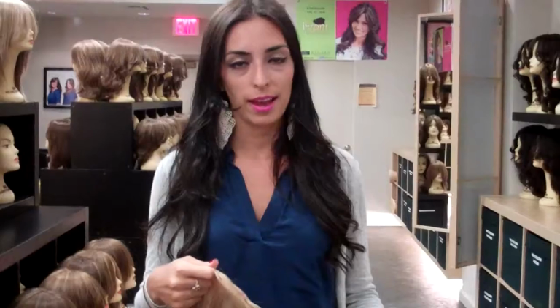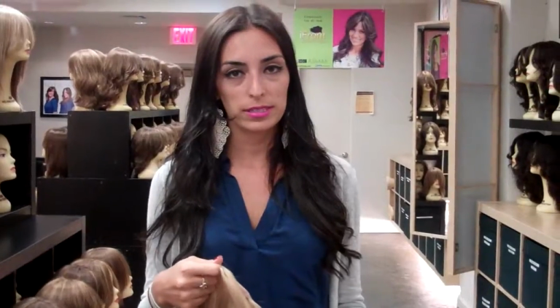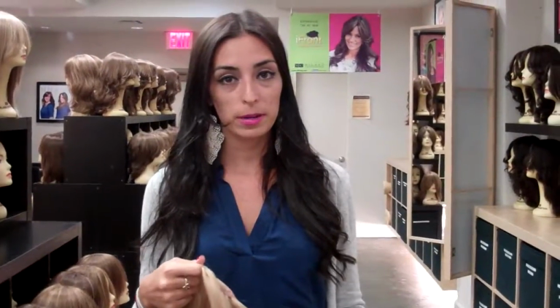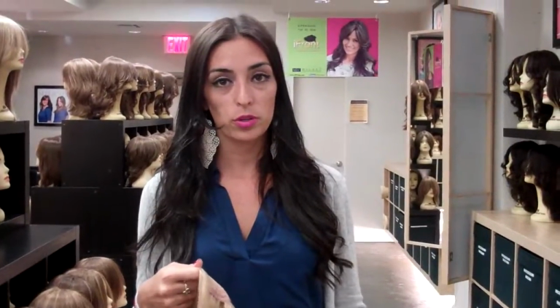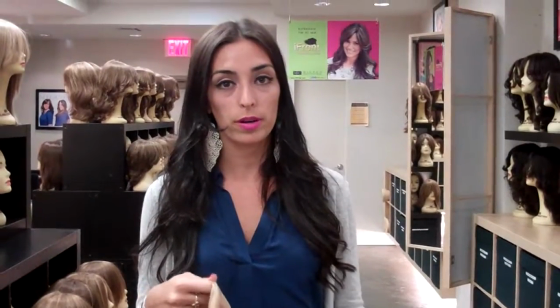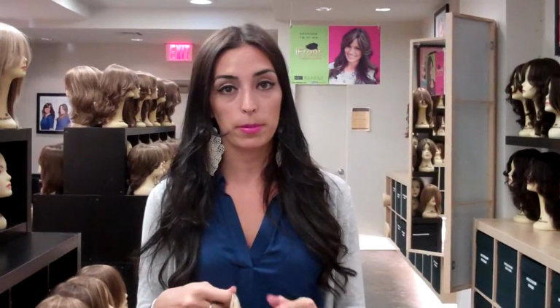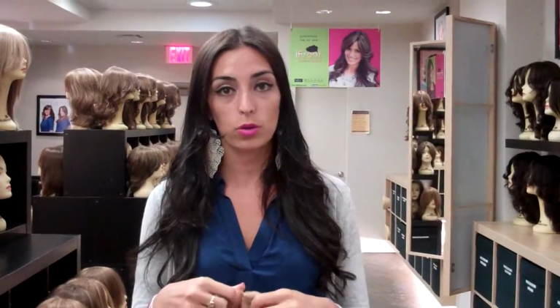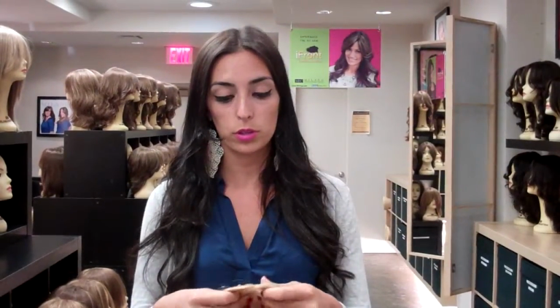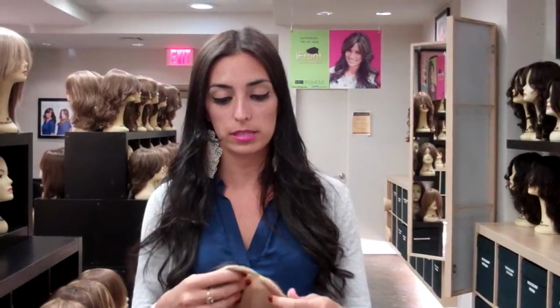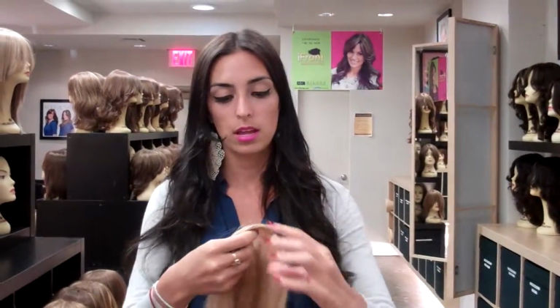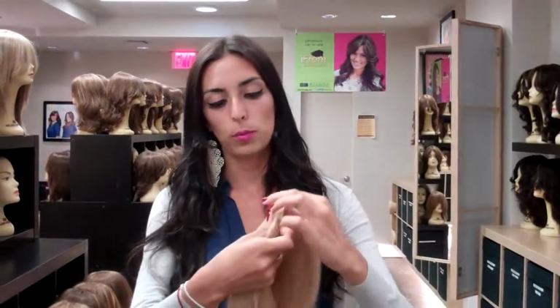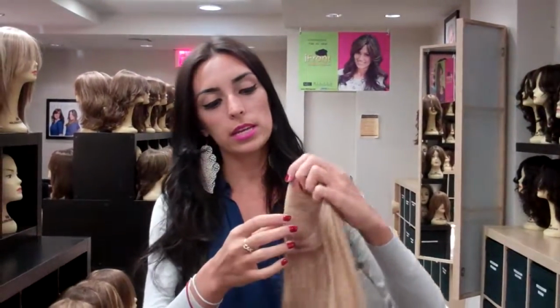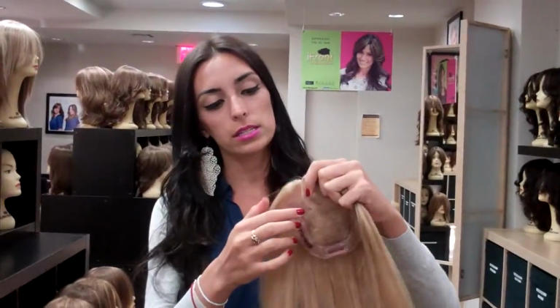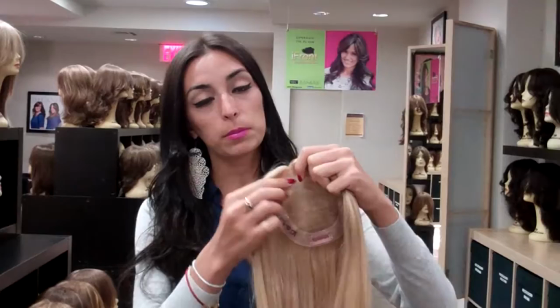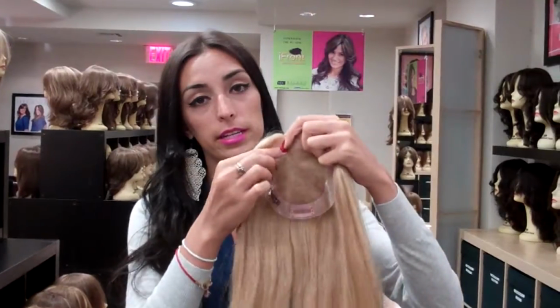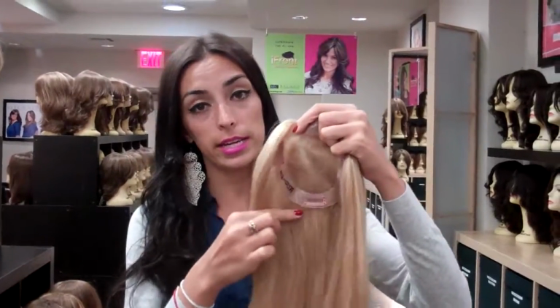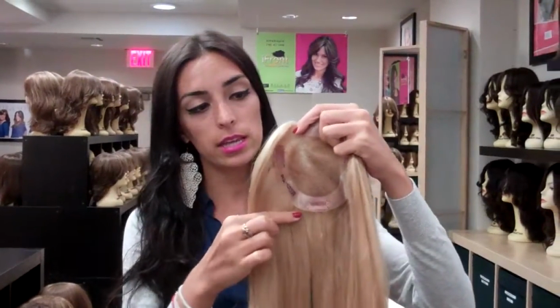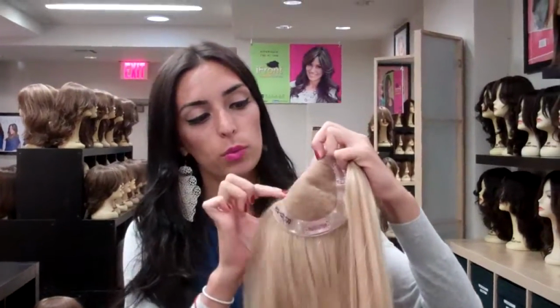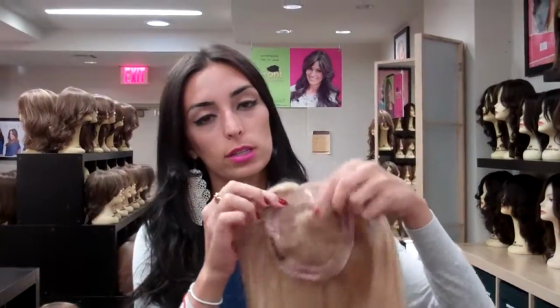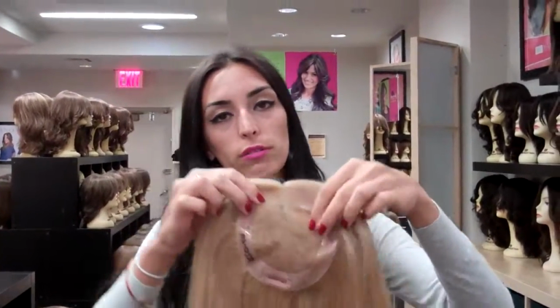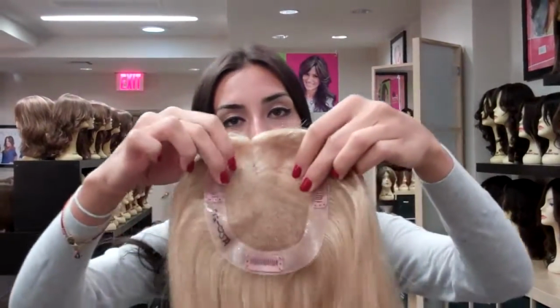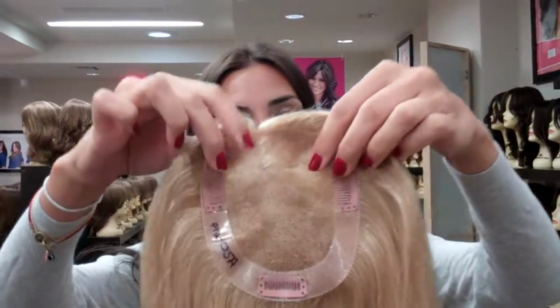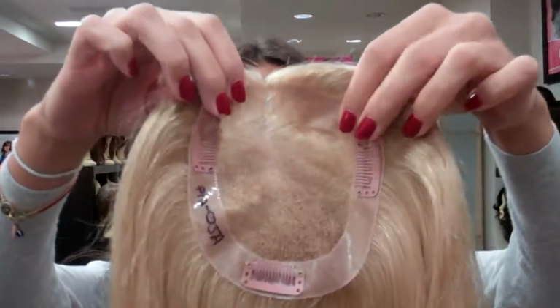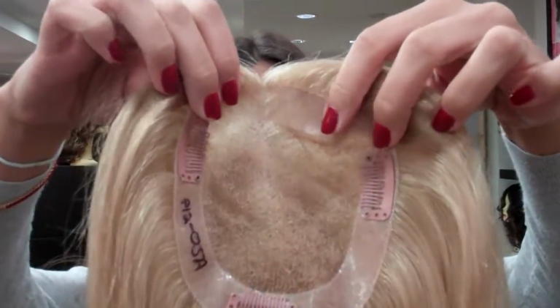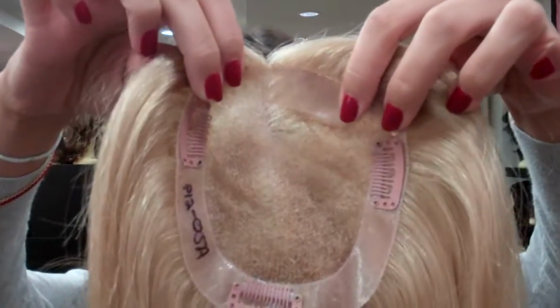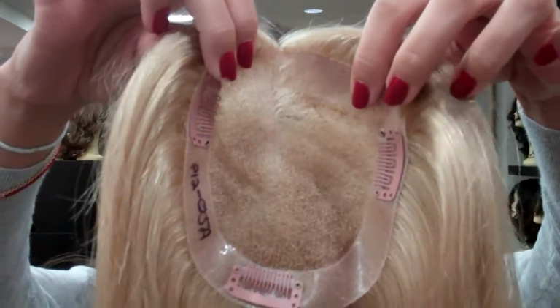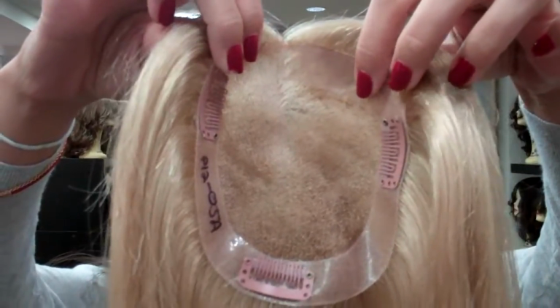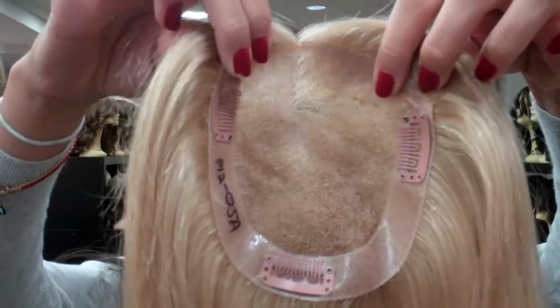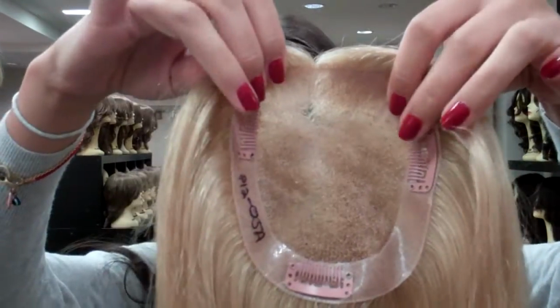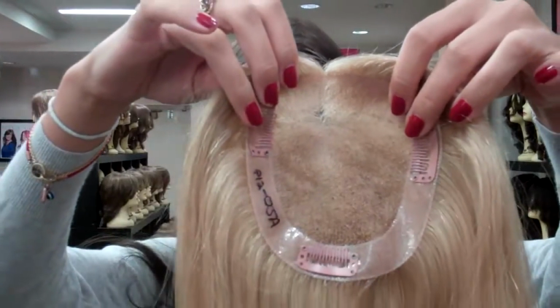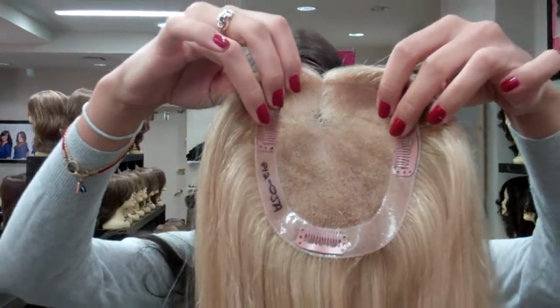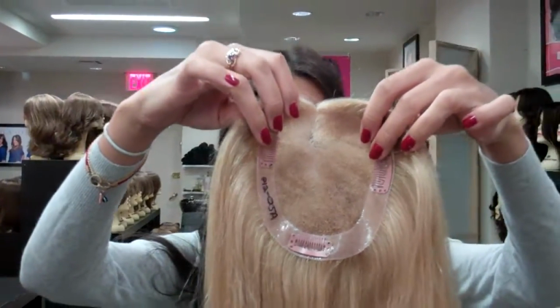Hi everyone, today I'm going to be showing you one of our toppers called the Topaz. Topaz is completely lace with silicone around the edges, so it creates a nice finished look with clips of course to hold it on.